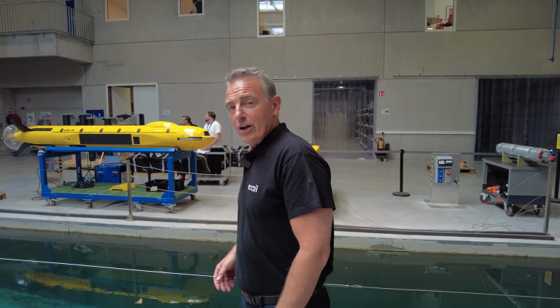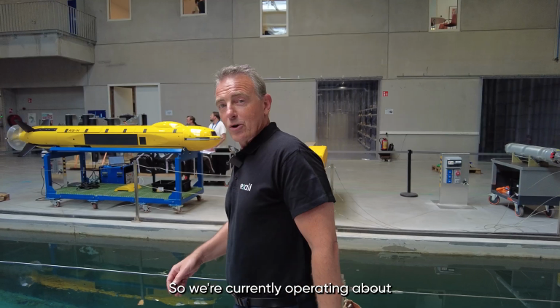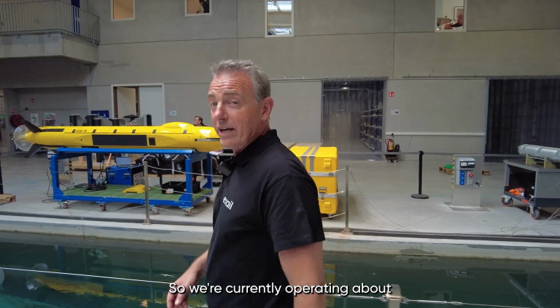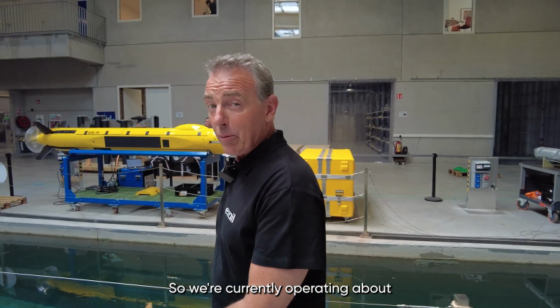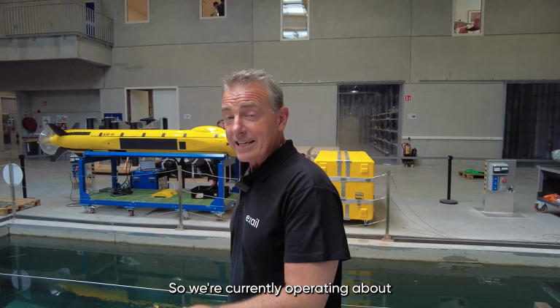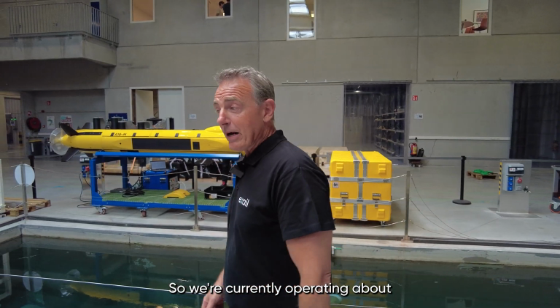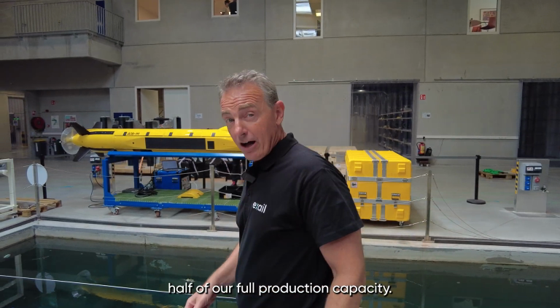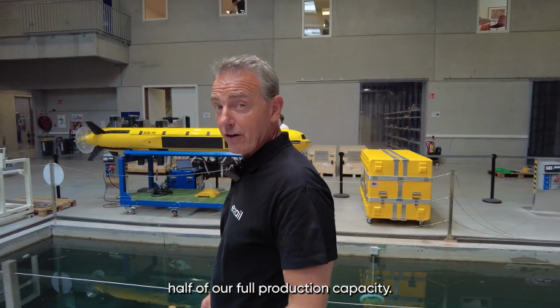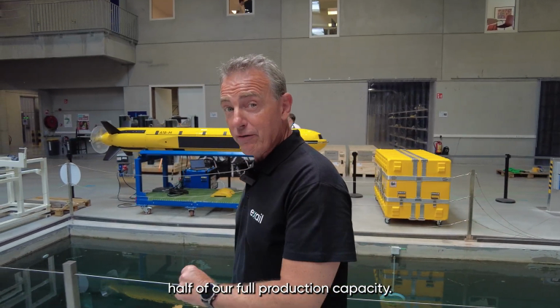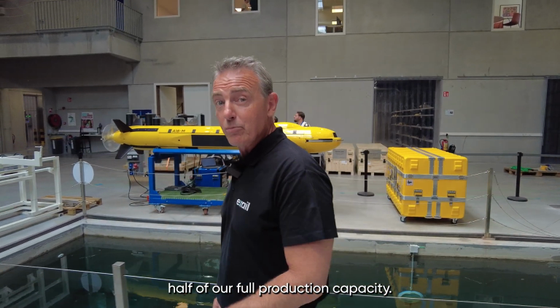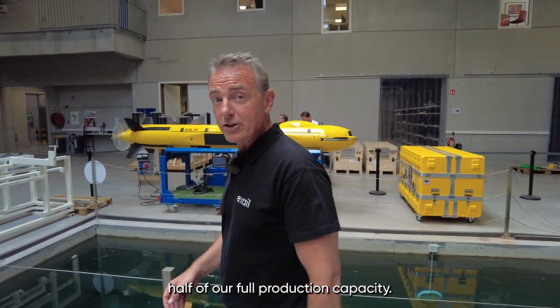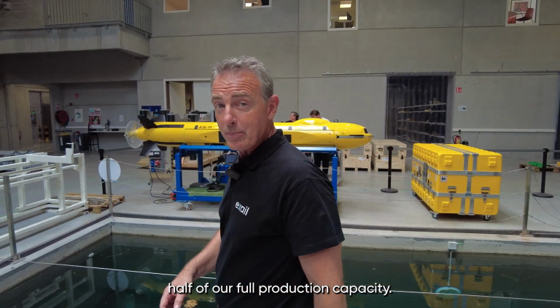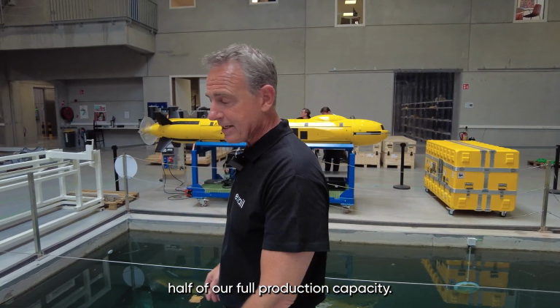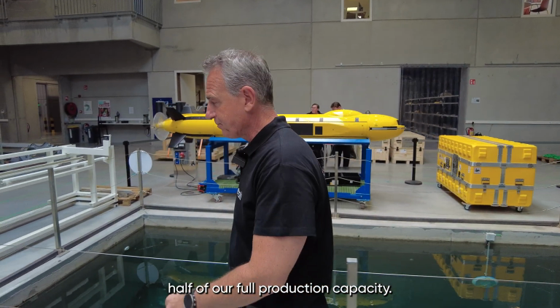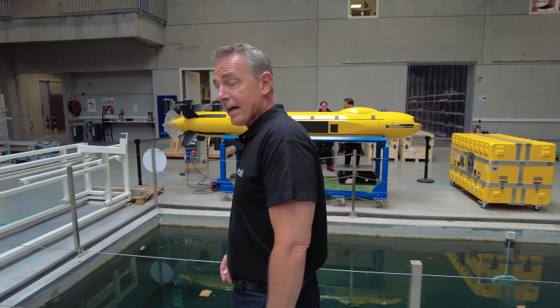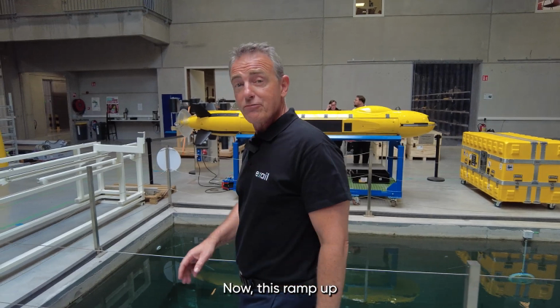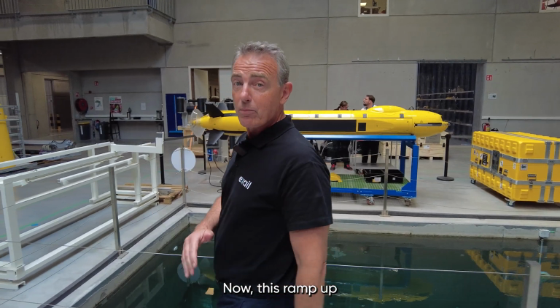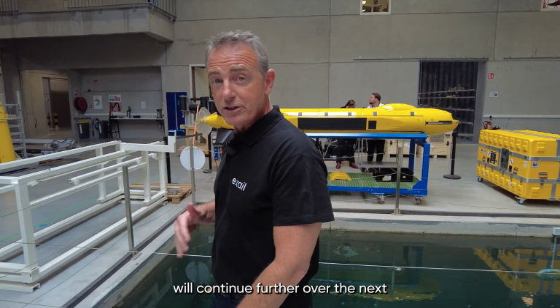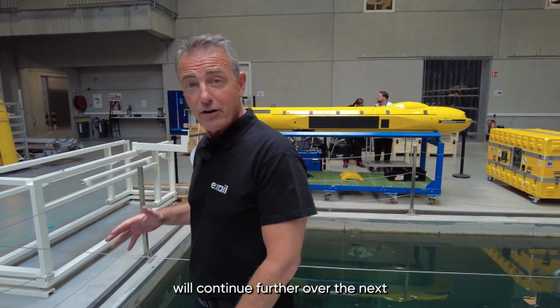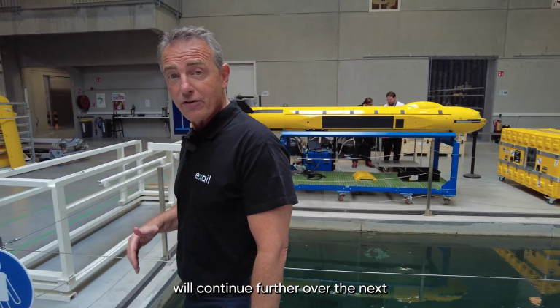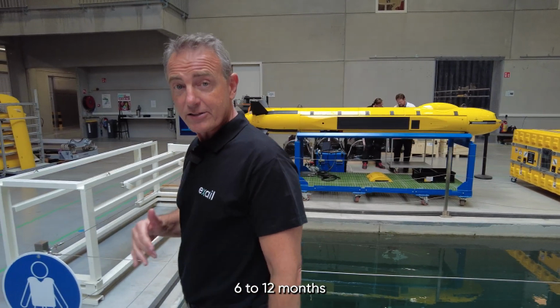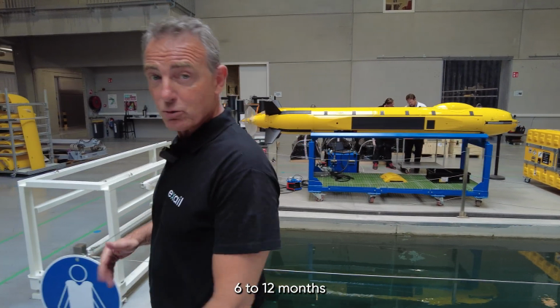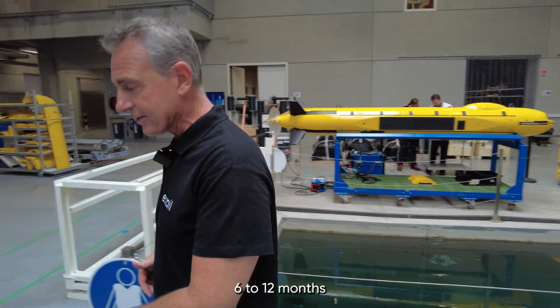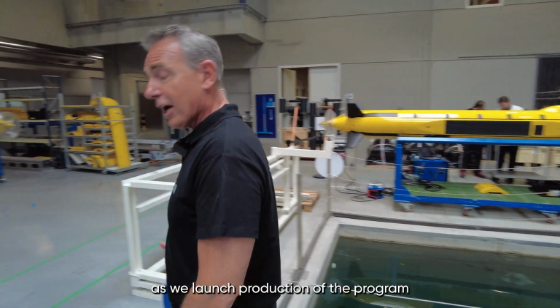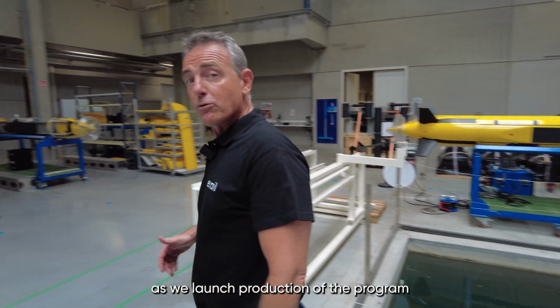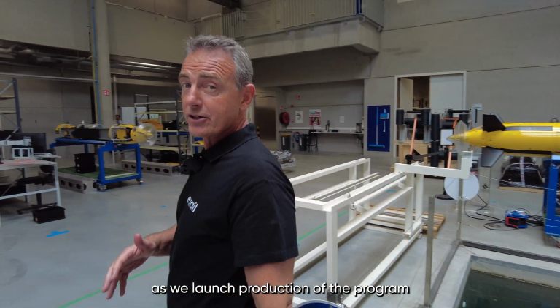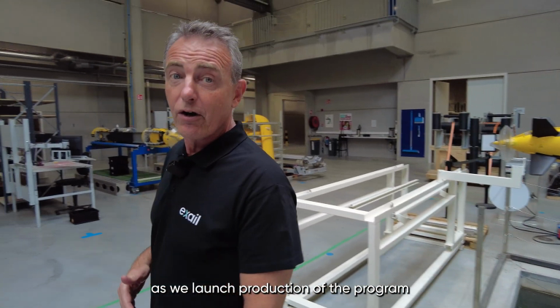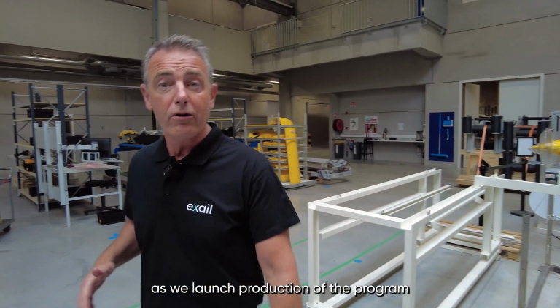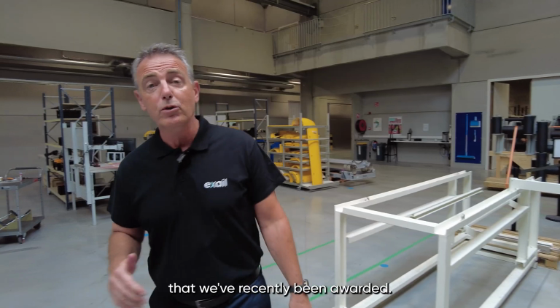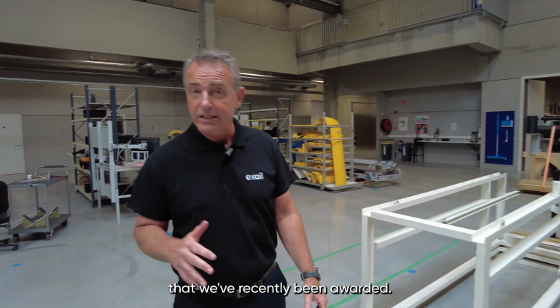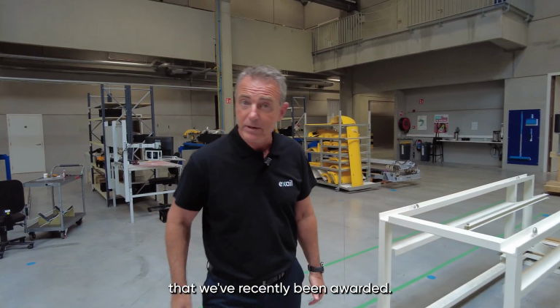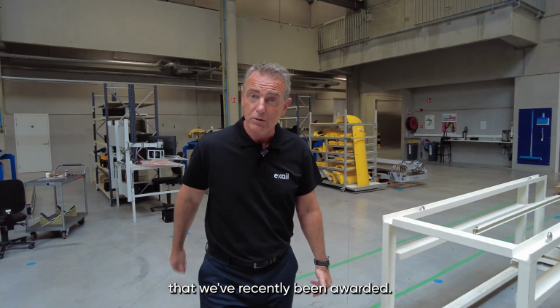We're currently operating at about half of our full production capacity. This ramp-up will continue further over the next 6 to 12 months as we launch production of the programmes that we've recently been awarded.